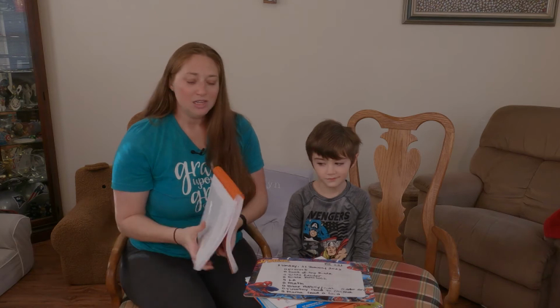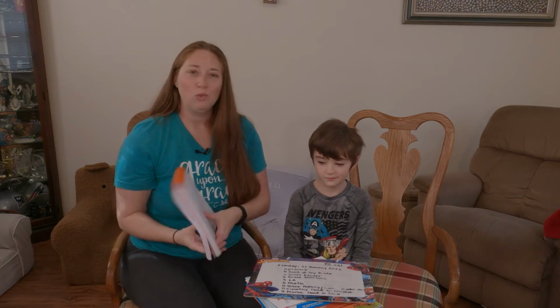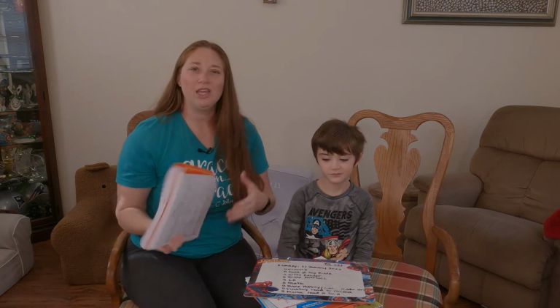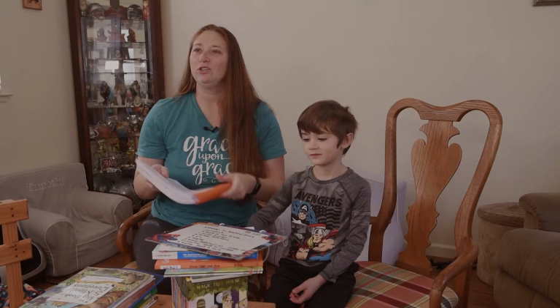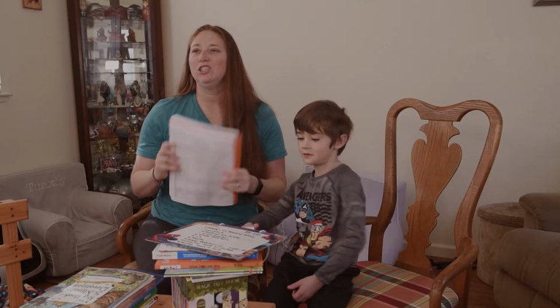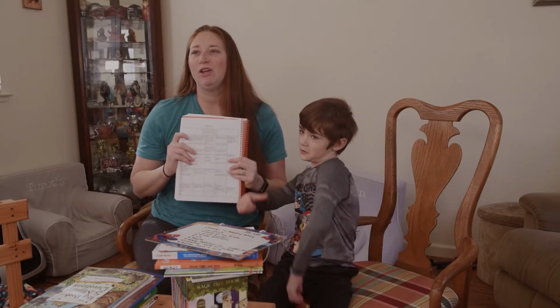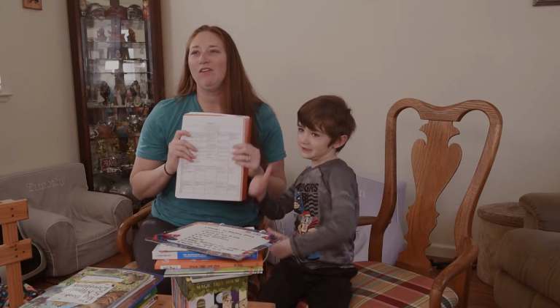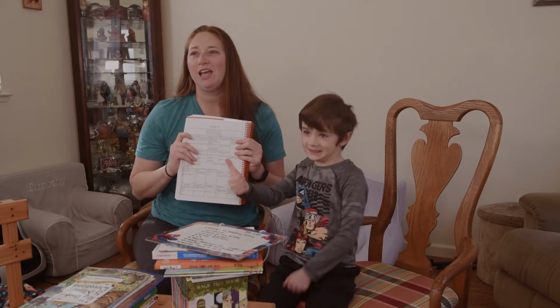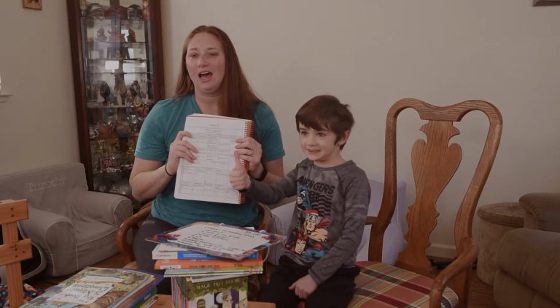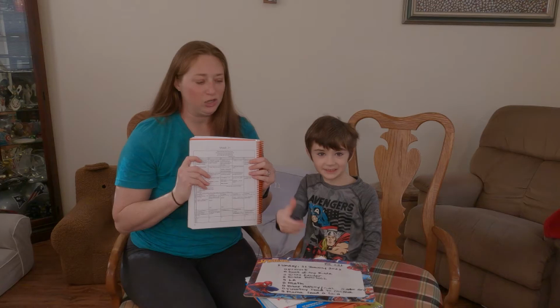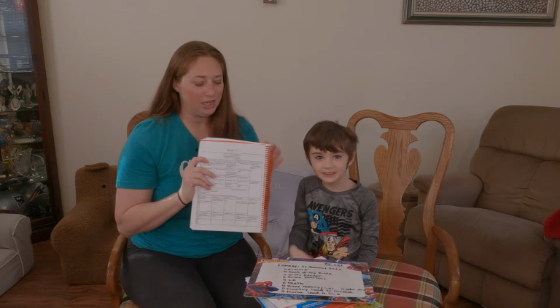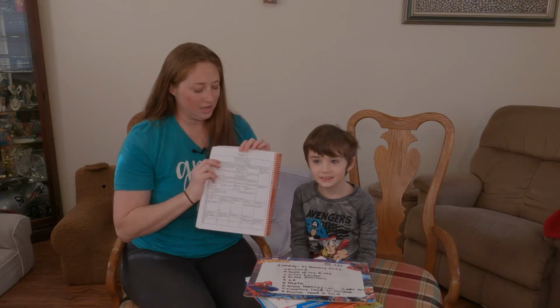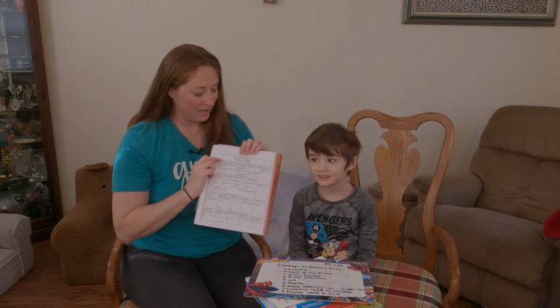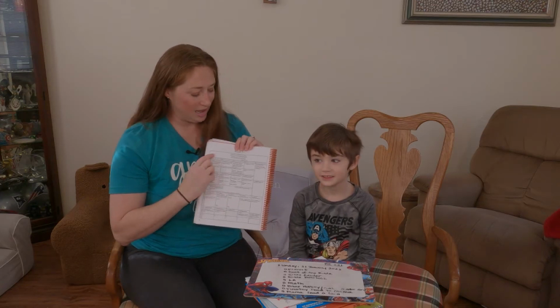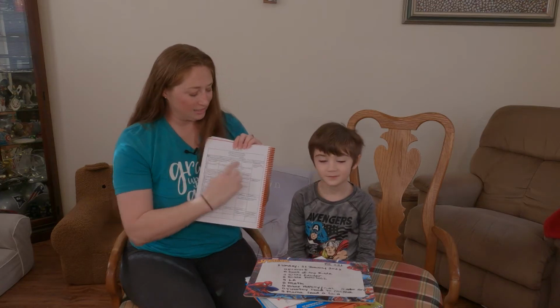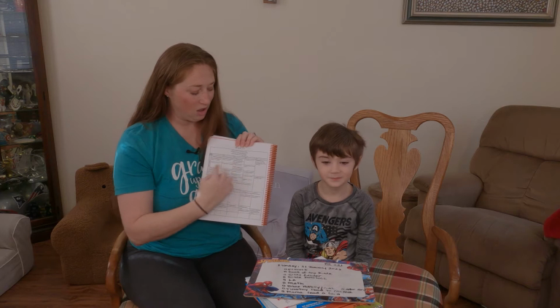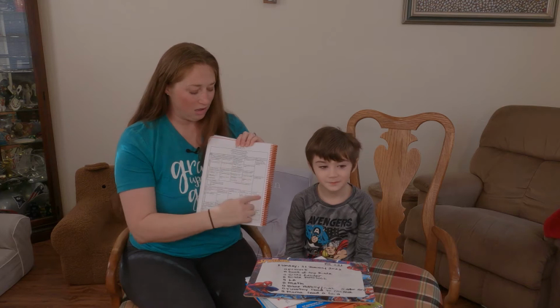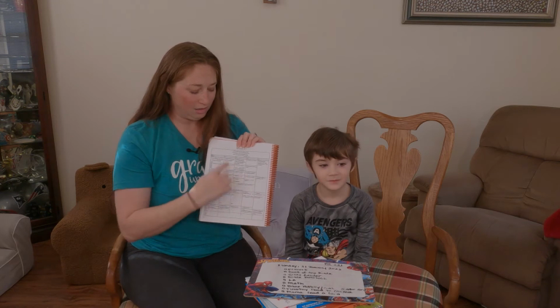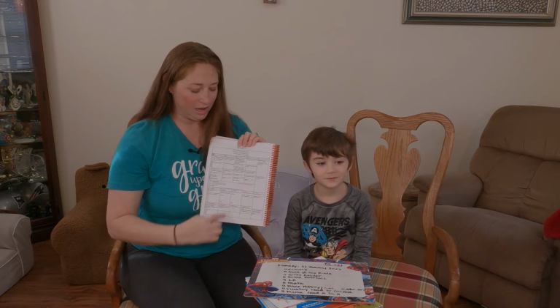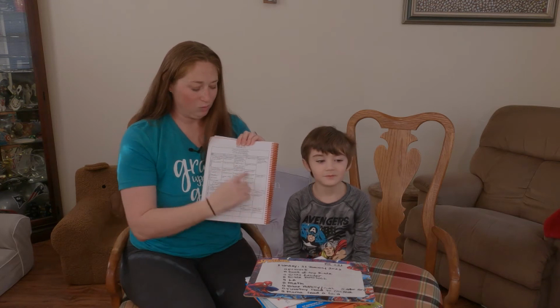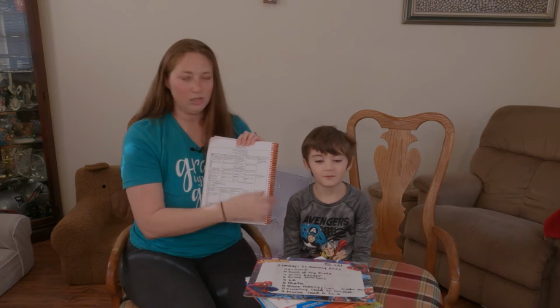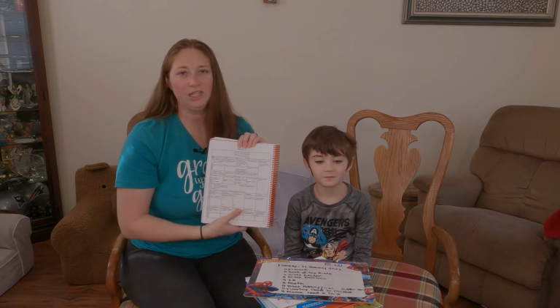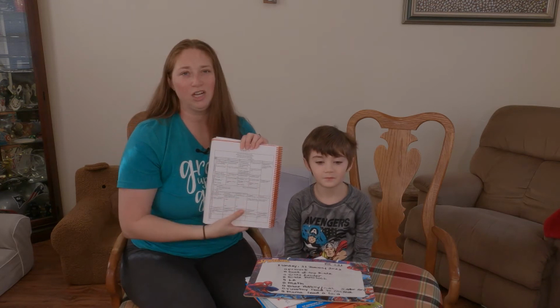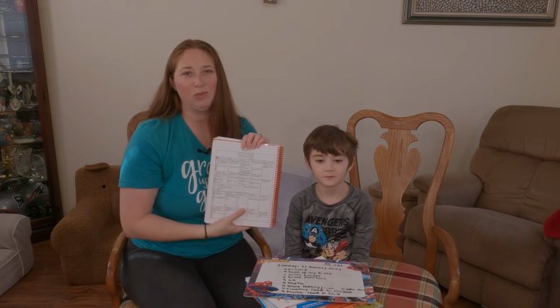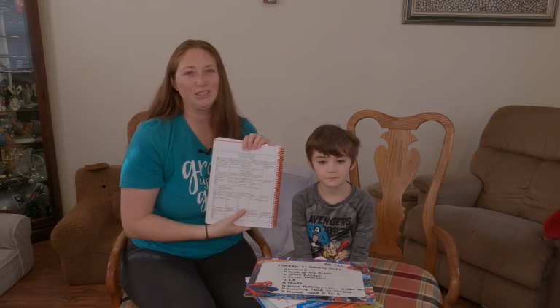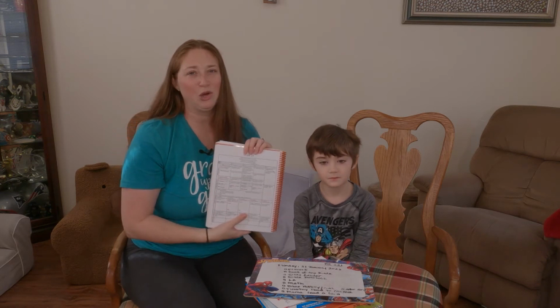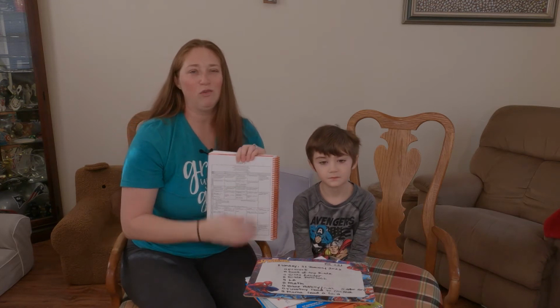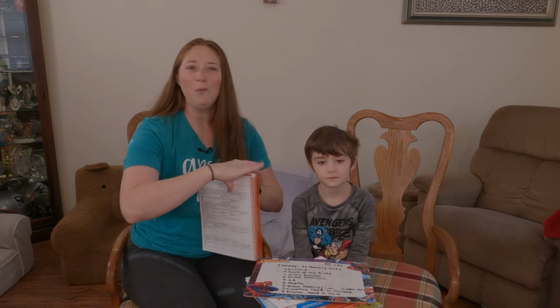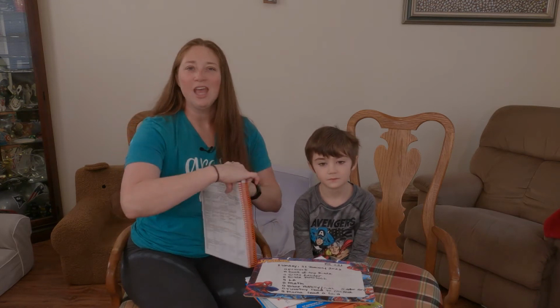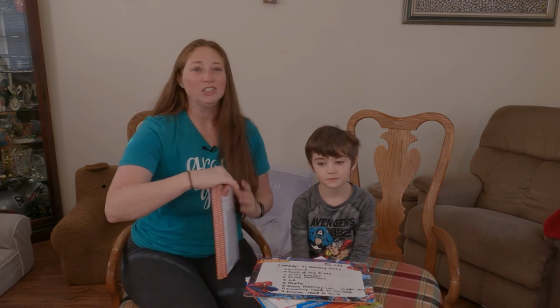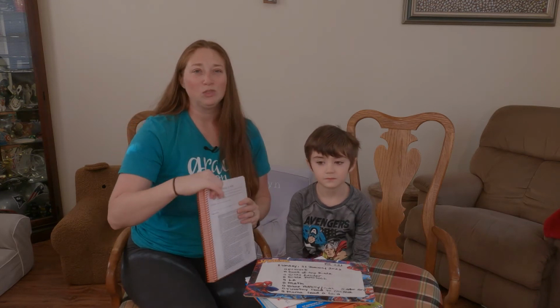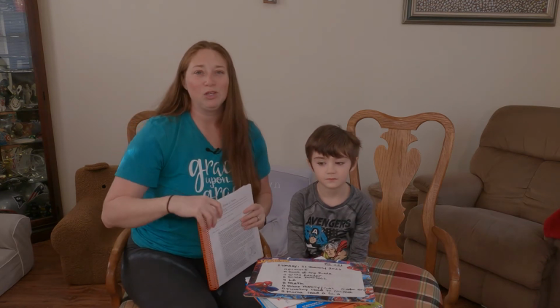We use the teacher's manual every day. I use it and it has it all laid out — what to do each day of the week. It's so helpful.